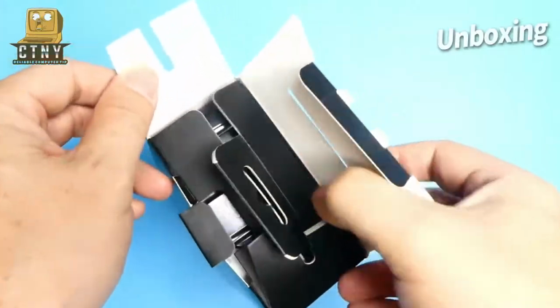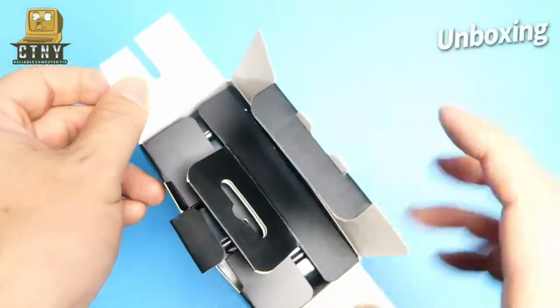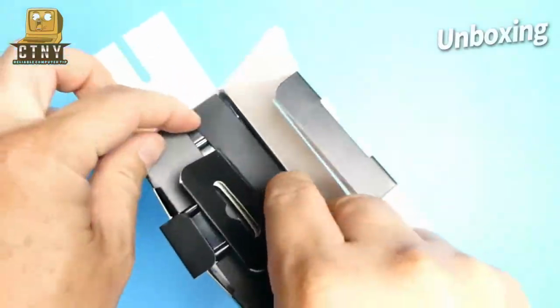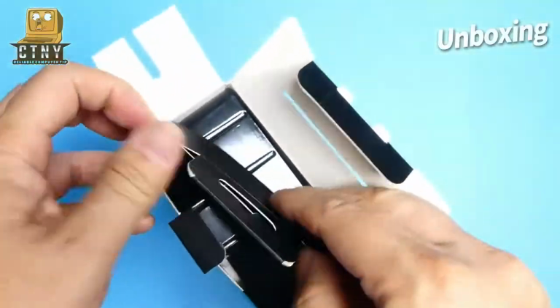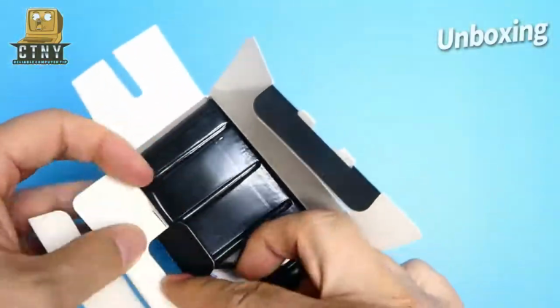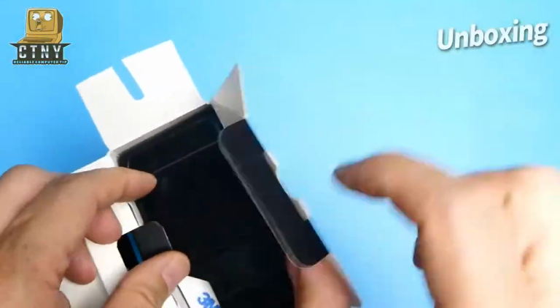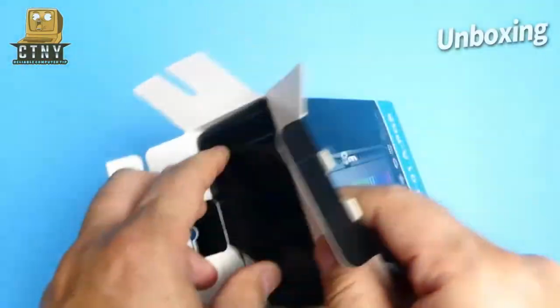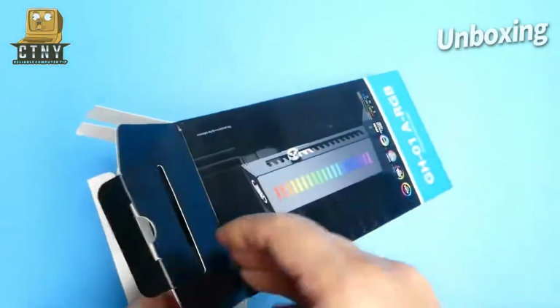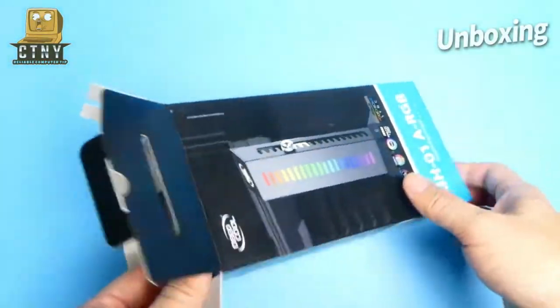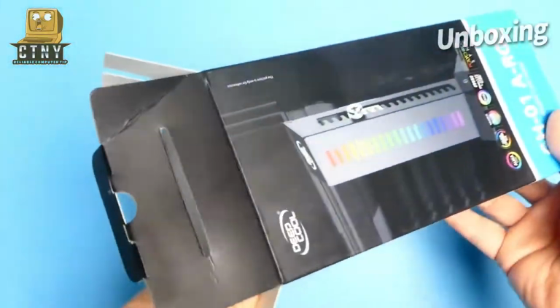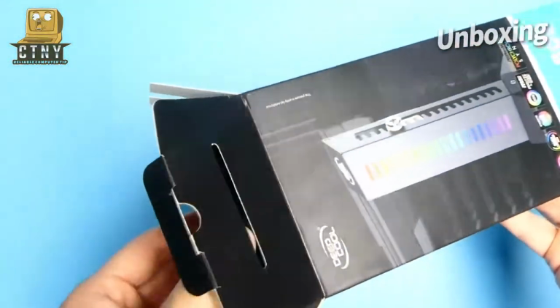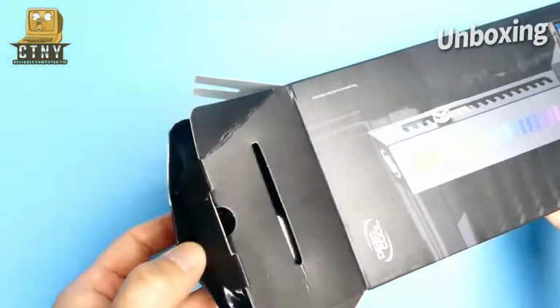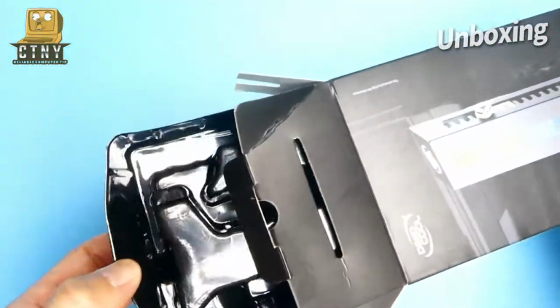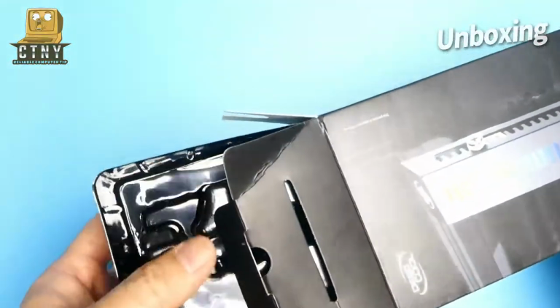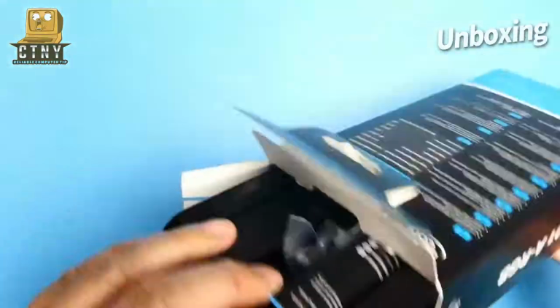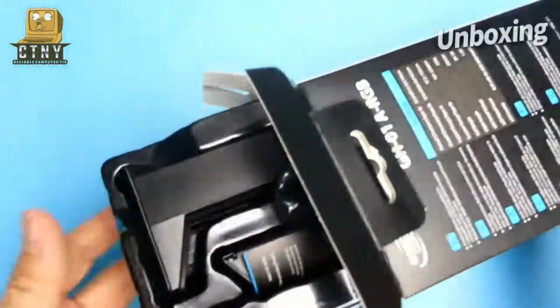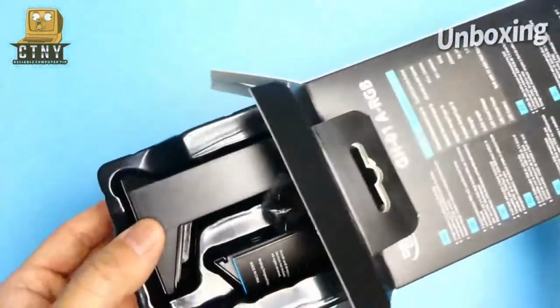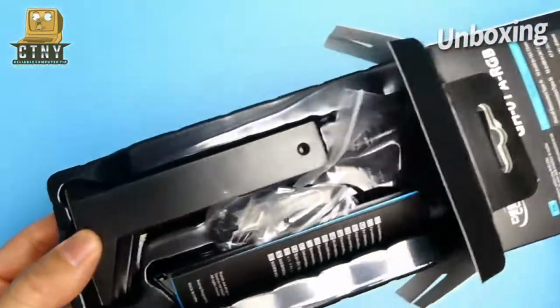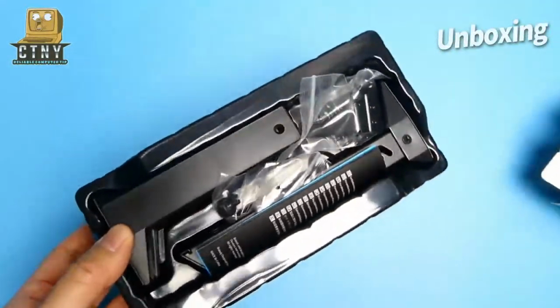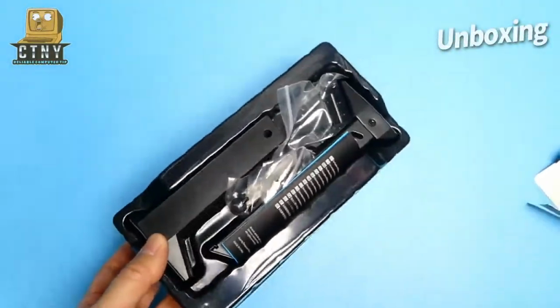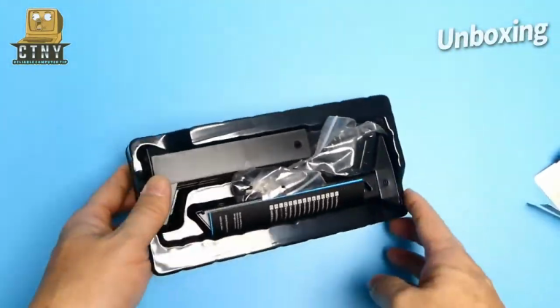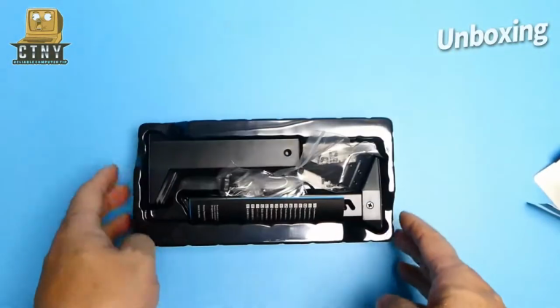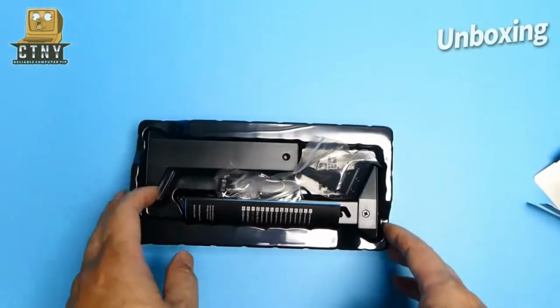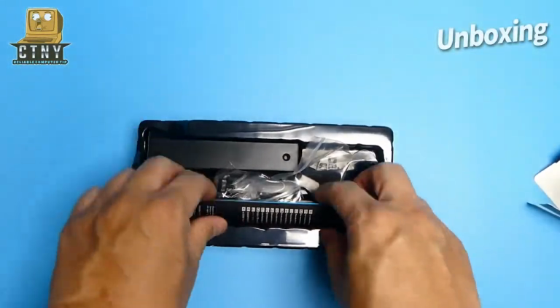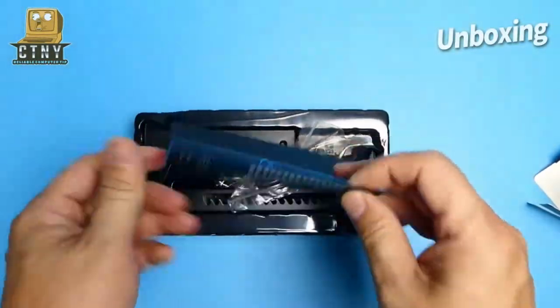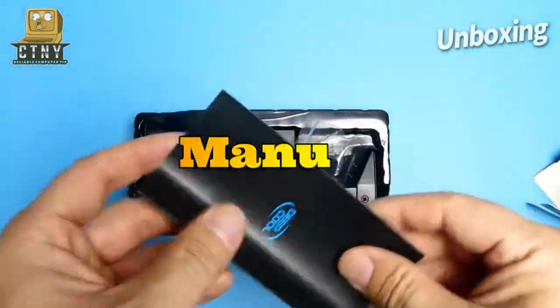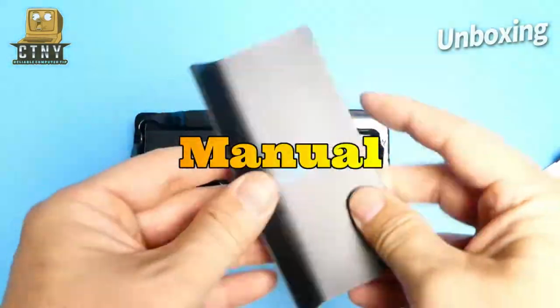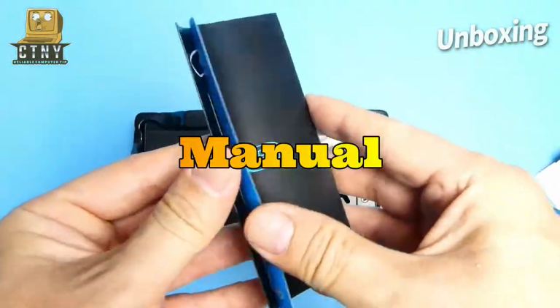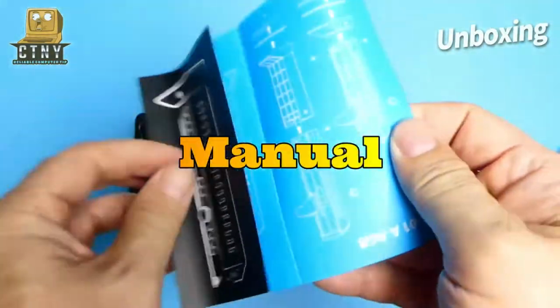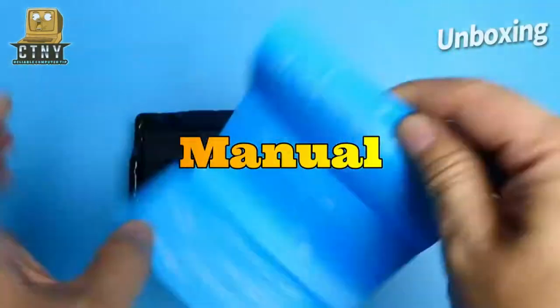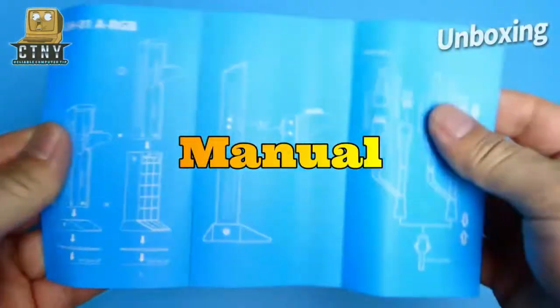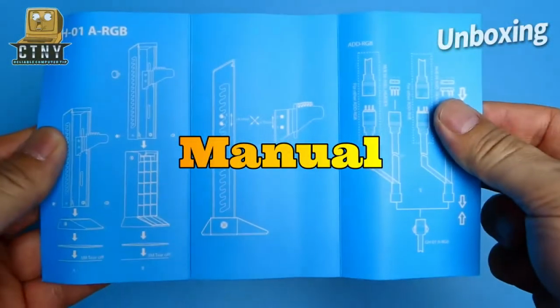I've uploaded a few videos of GPU holders before, but they didn't work when the video card had three fans. So this time, I'm going to install a different type of holder.